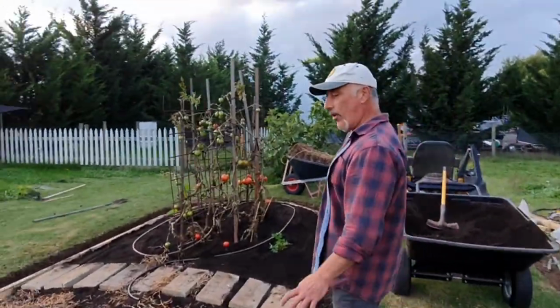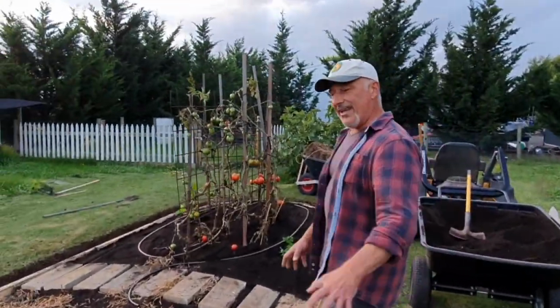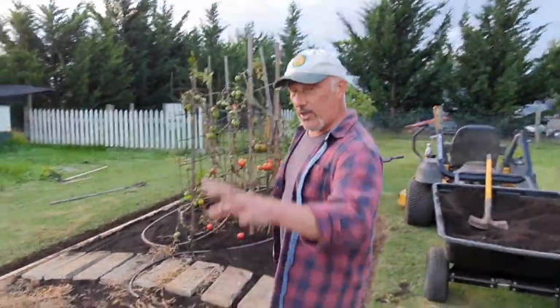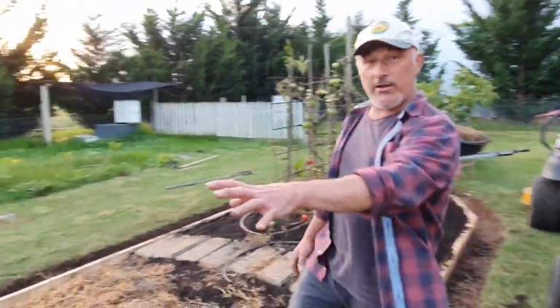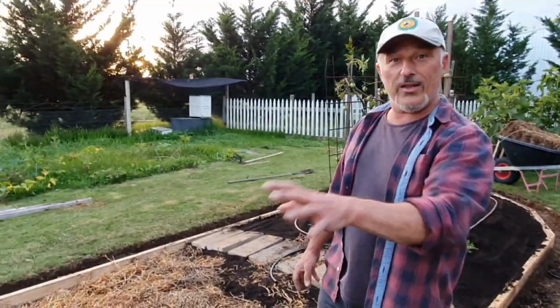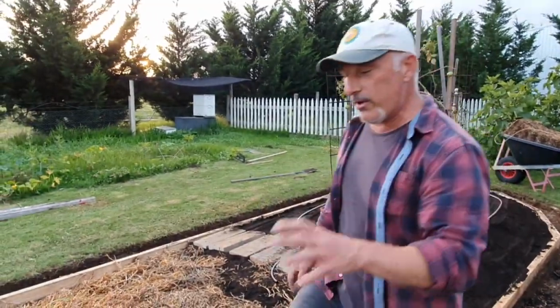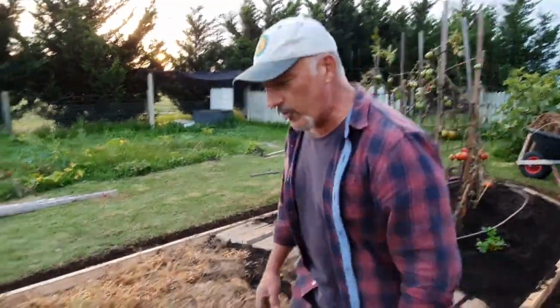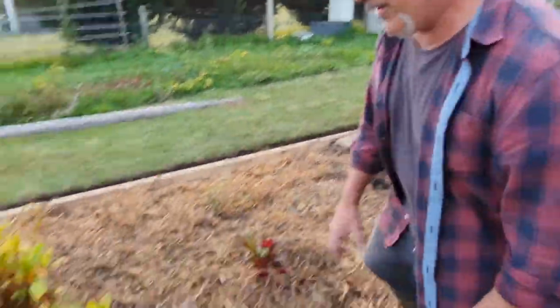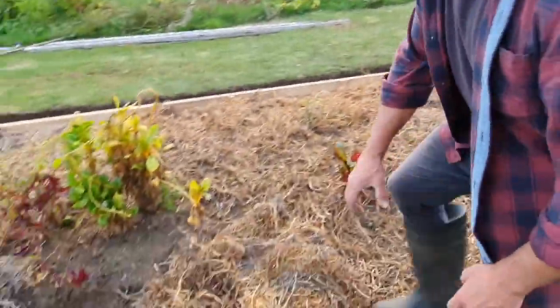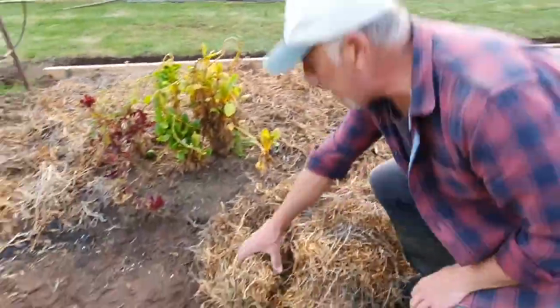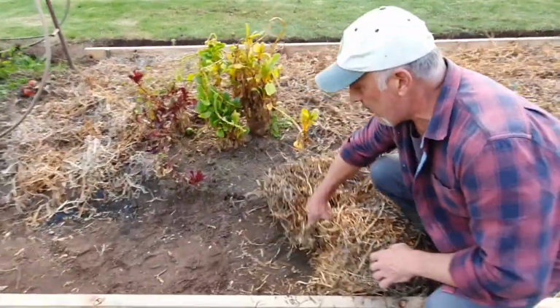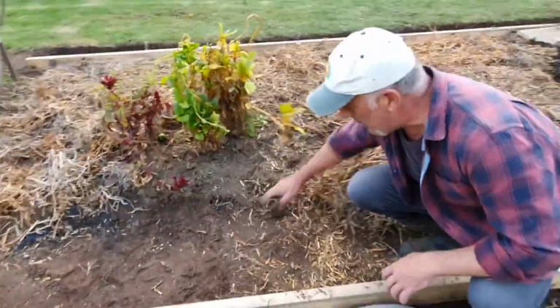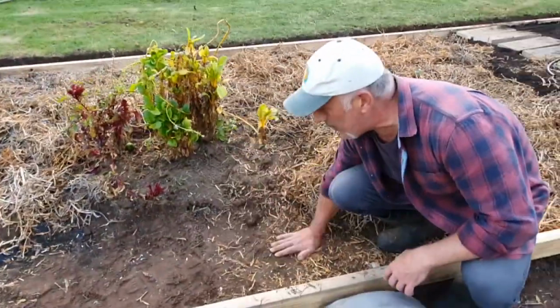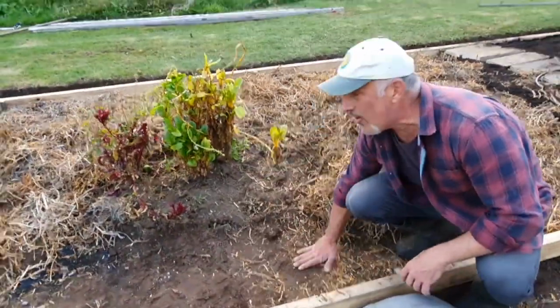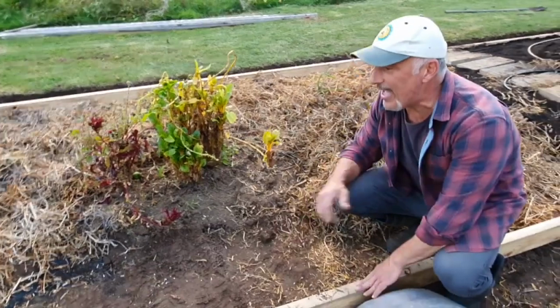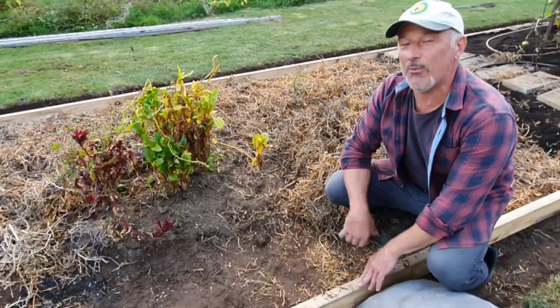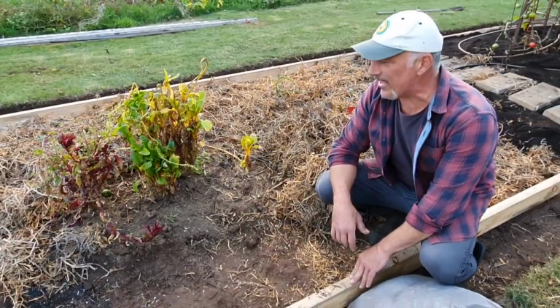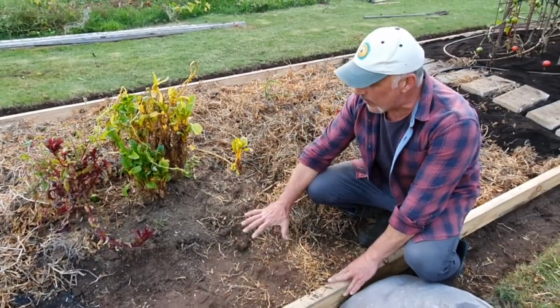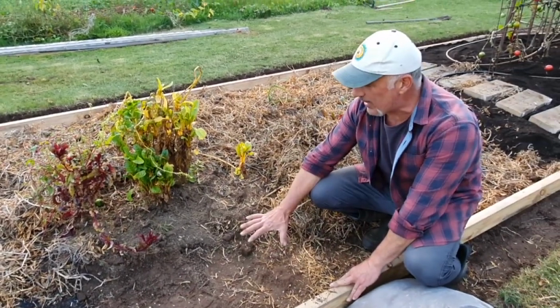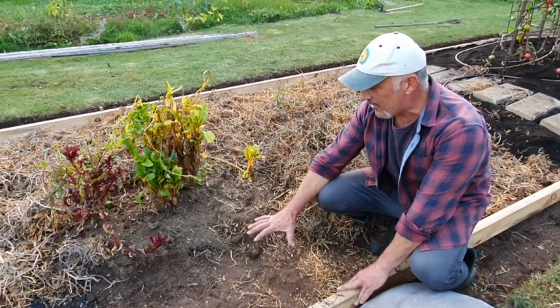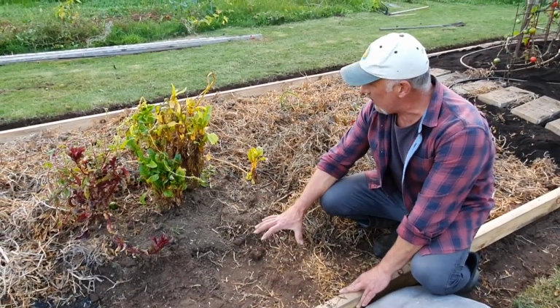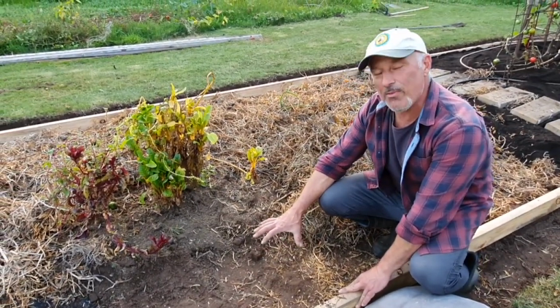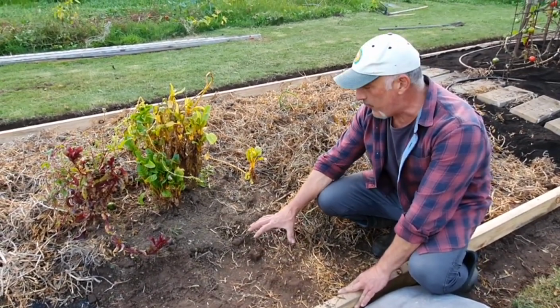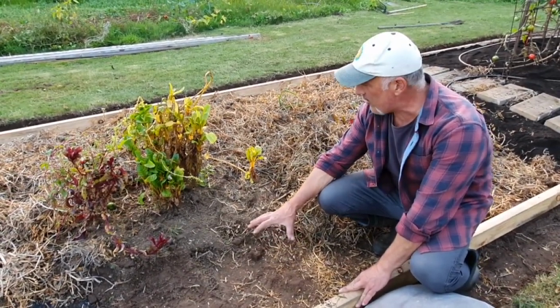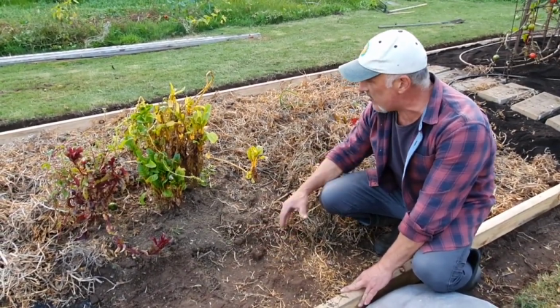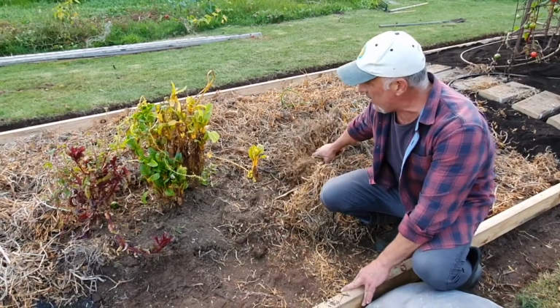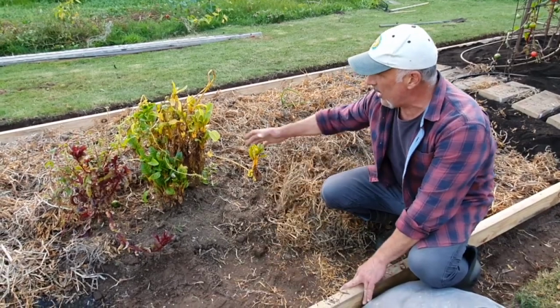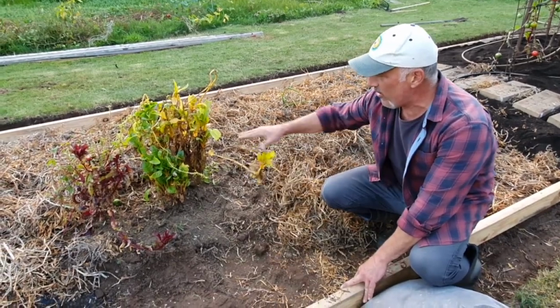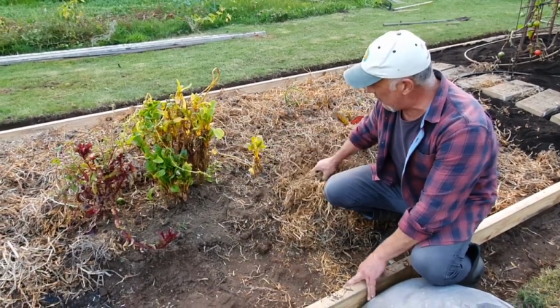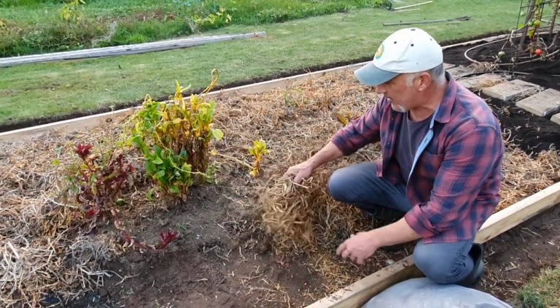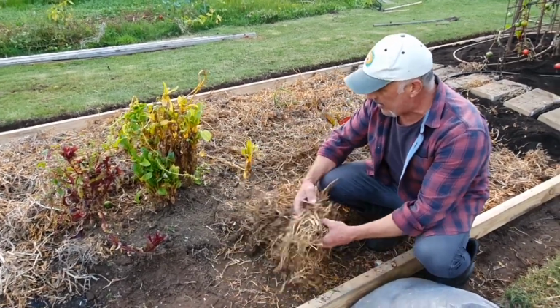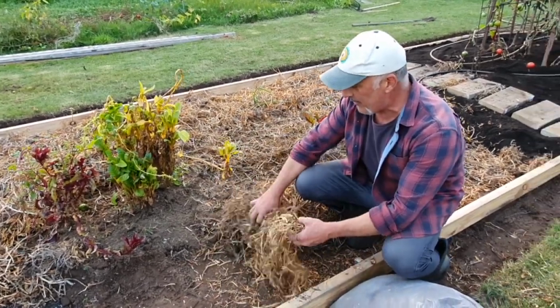Now this is the prep work that I'm doing. What I've done is got rid of all the weeds, got rid of all the soil. Have a look at that — it's nice and hard. I'm not going to dig it over because we're going to build it up at least 200mm, that's 8 inches.